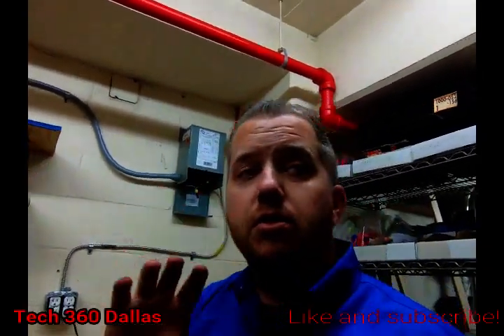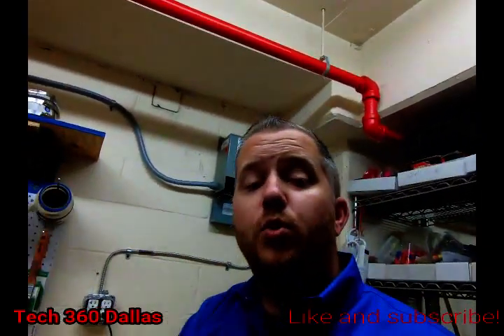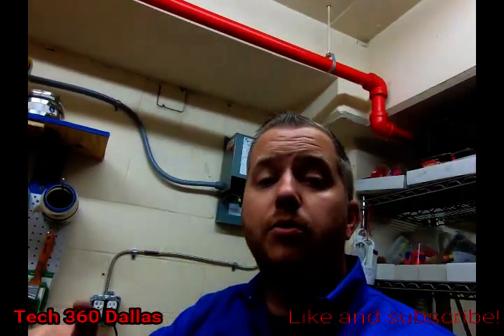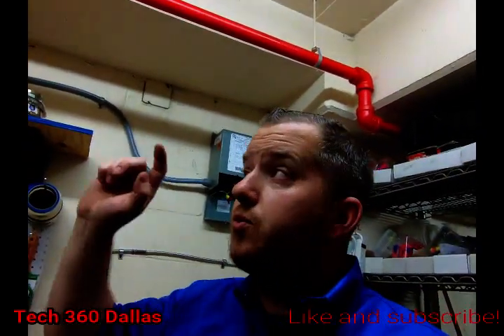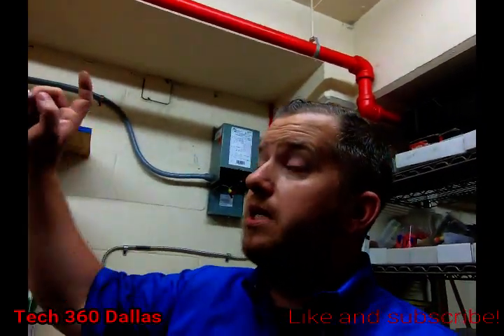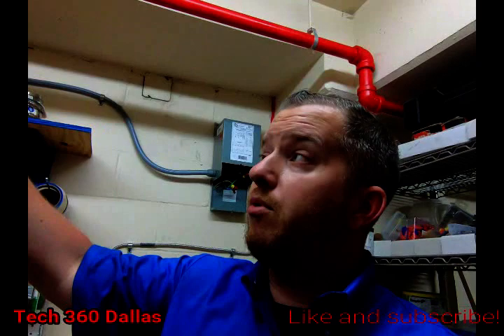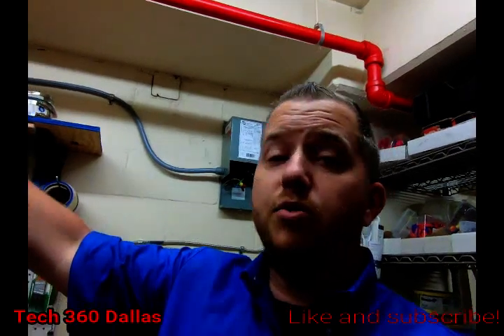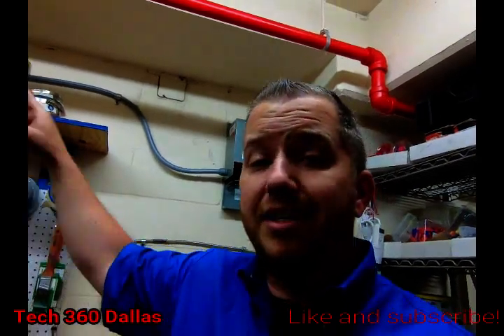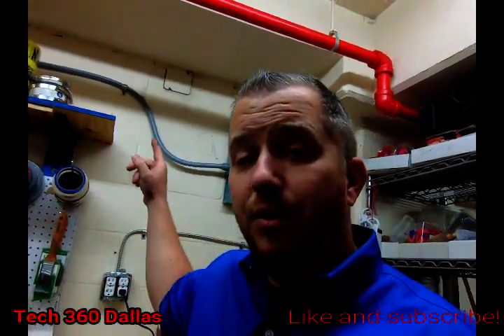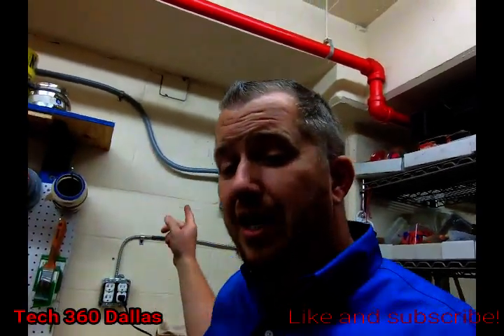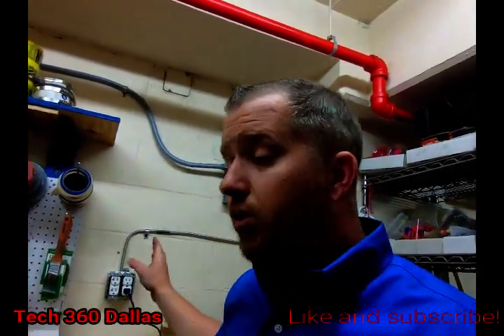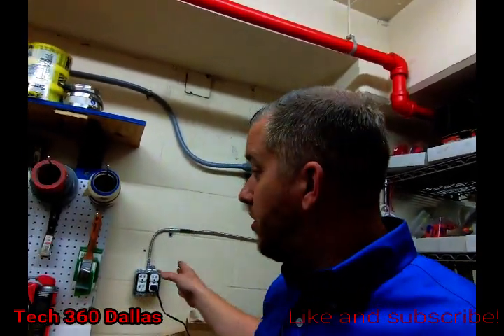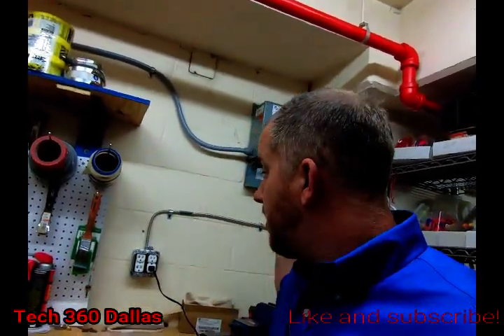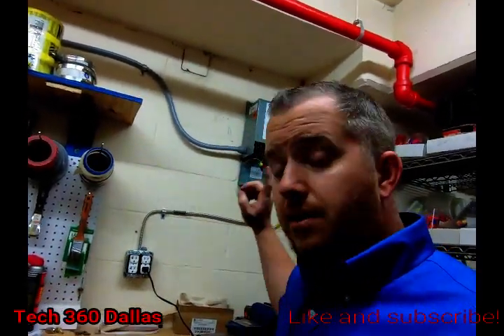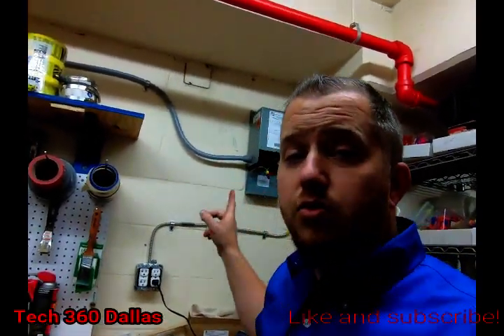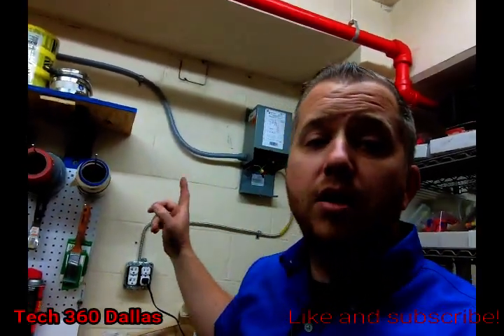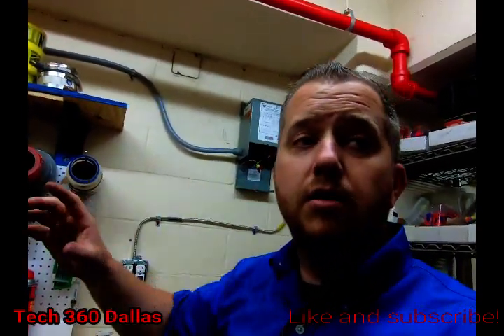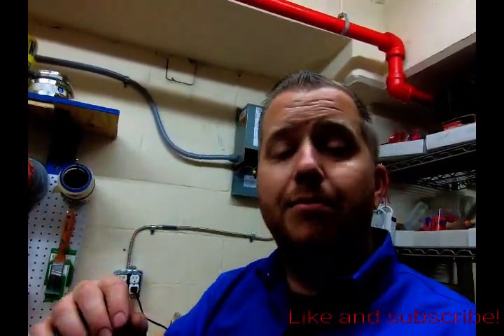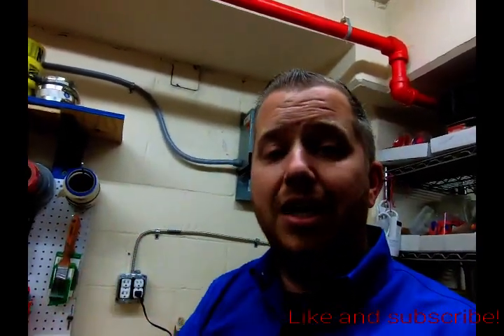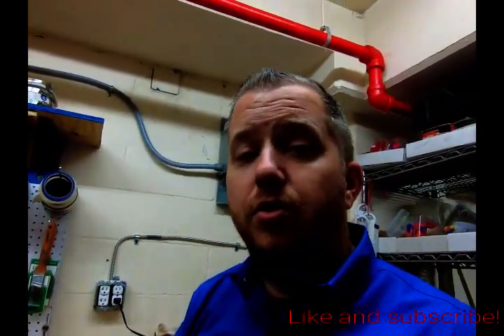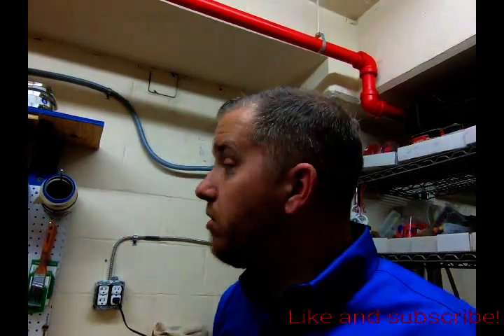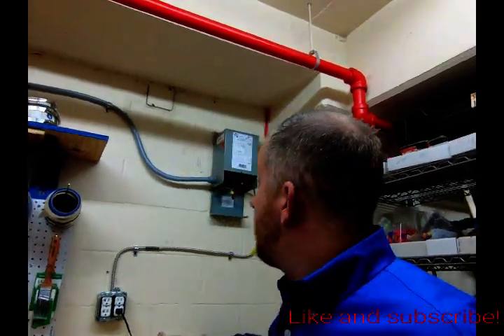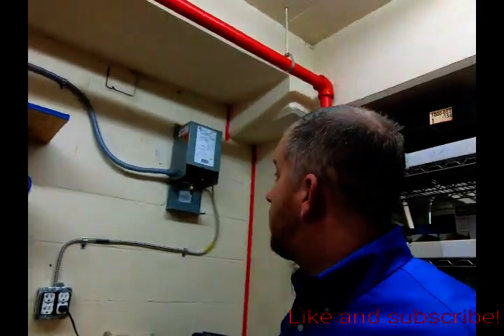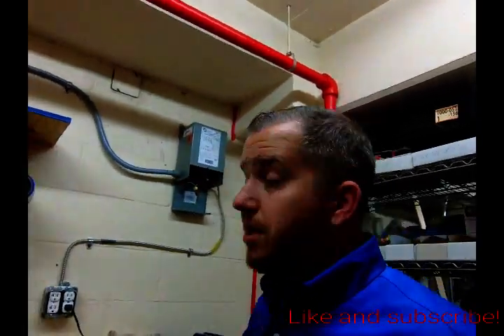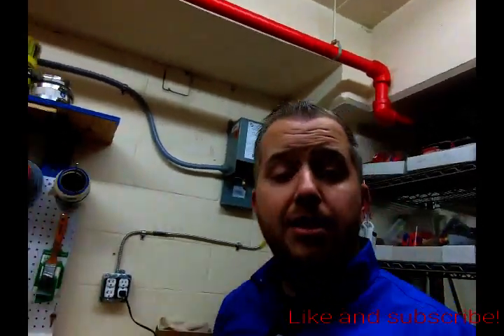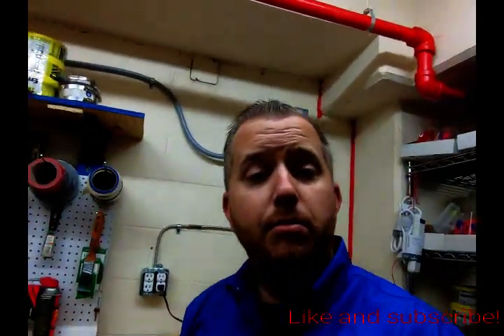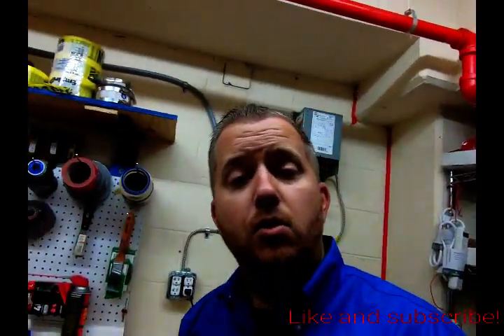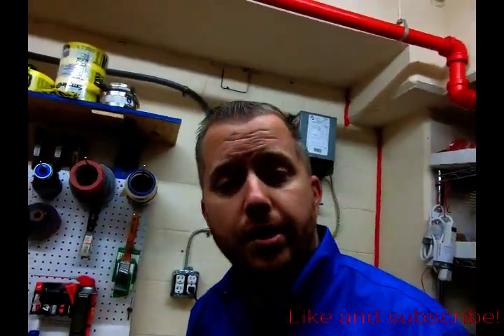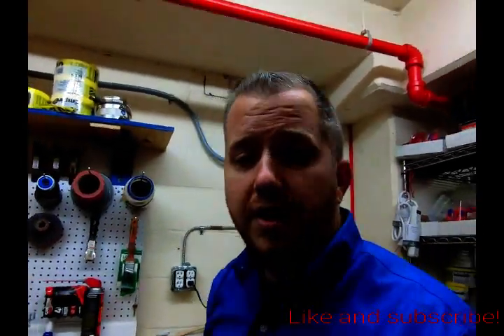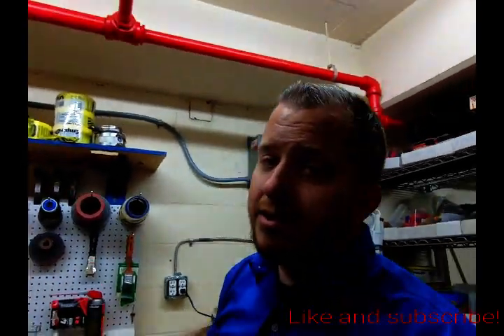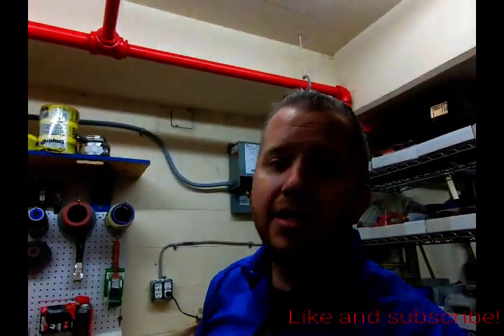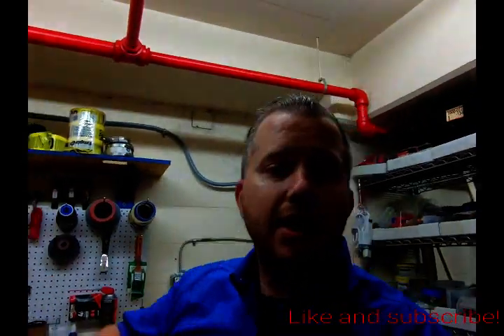If you're trying to do what we did — which was bring 277 volts down to 120 — those are the wires you need to hook up, and that's how you do it. If you have any questions, comment below. Until next time, guys.